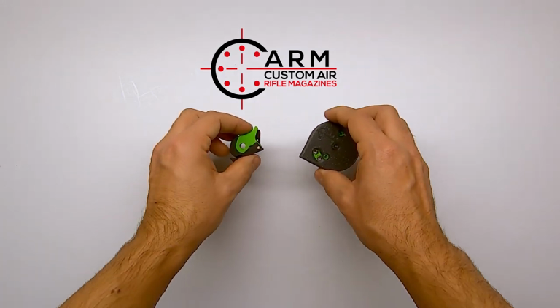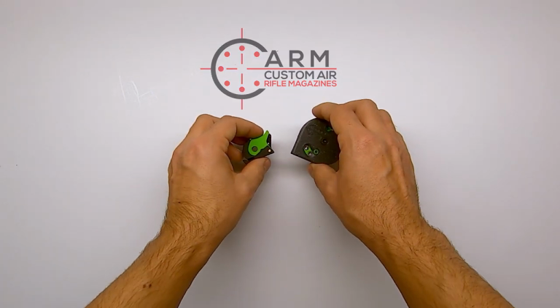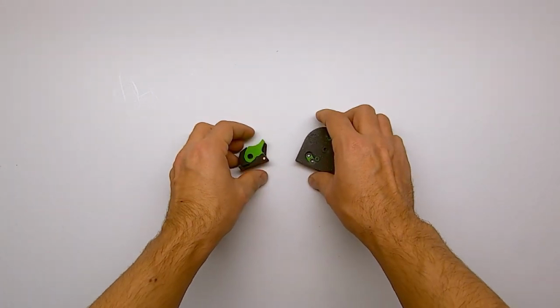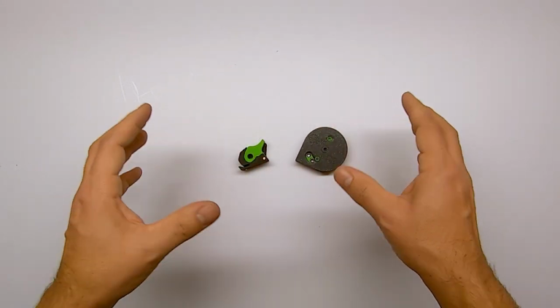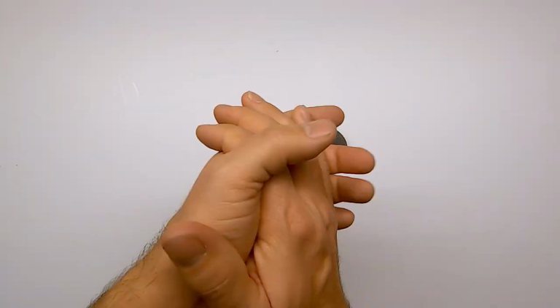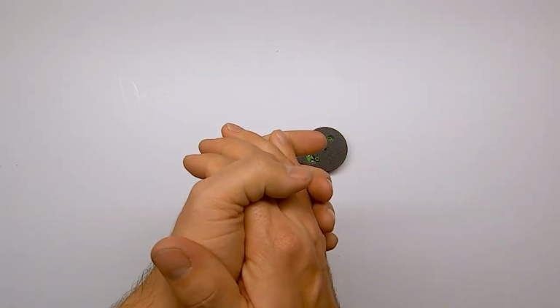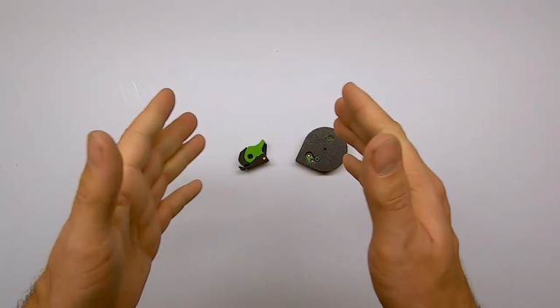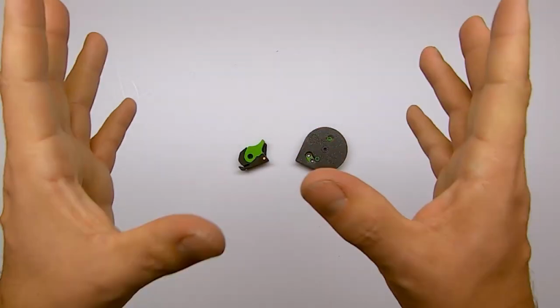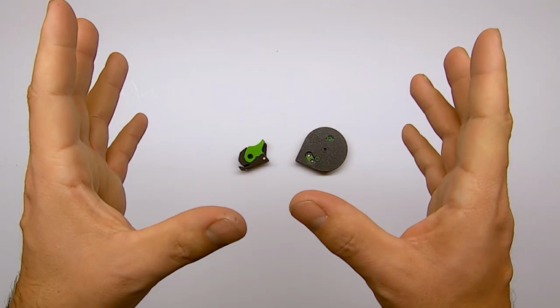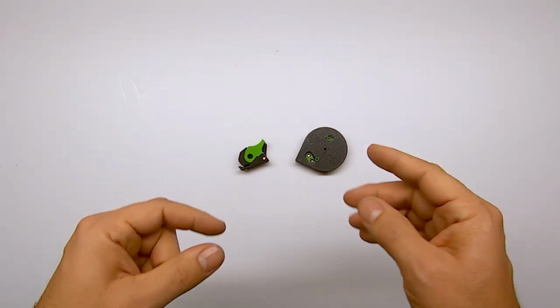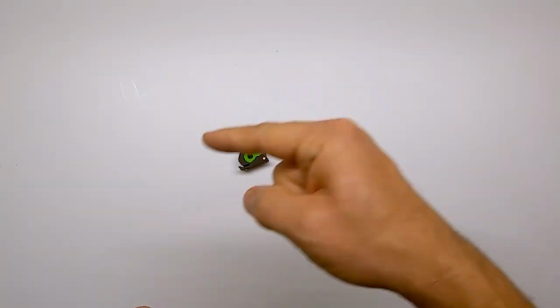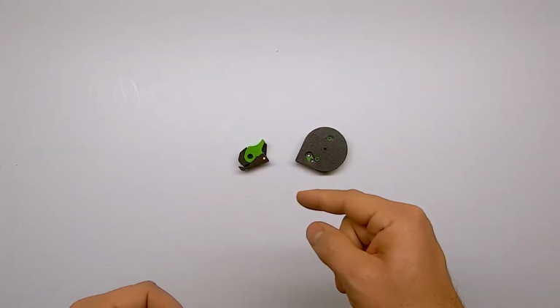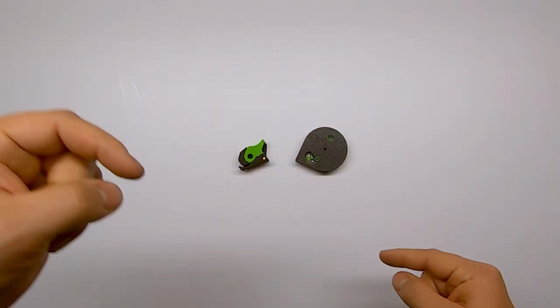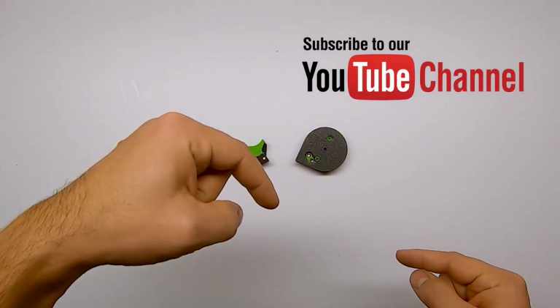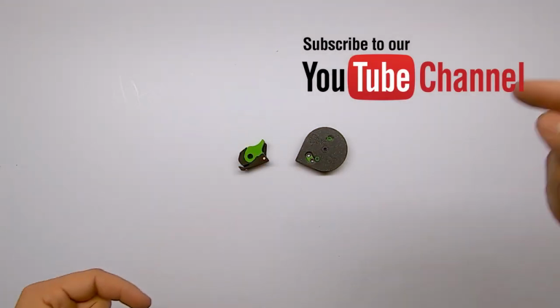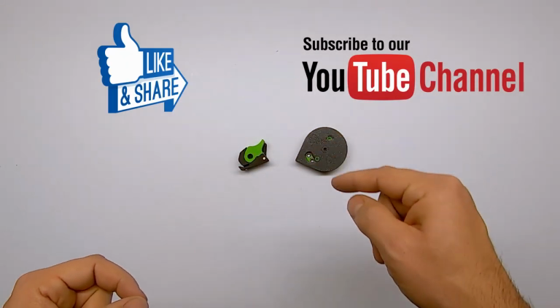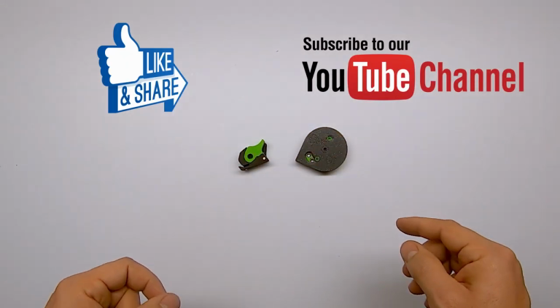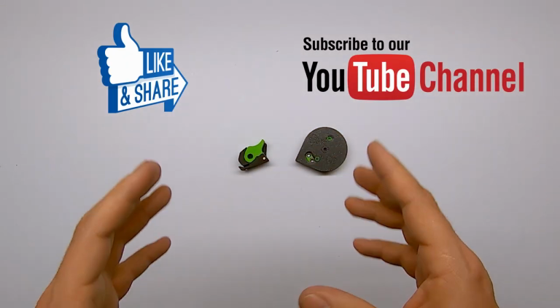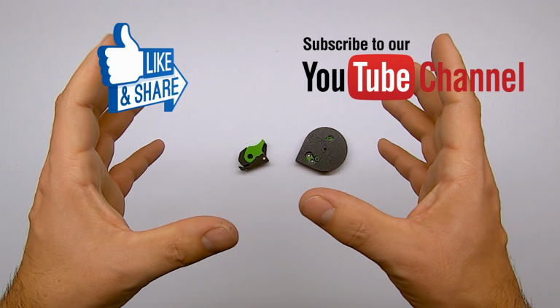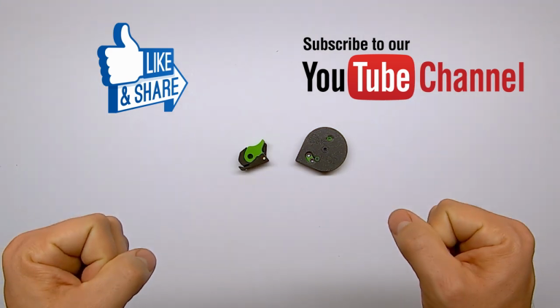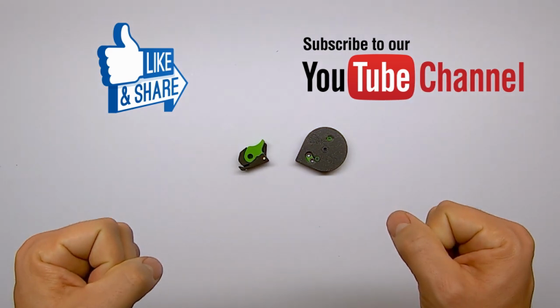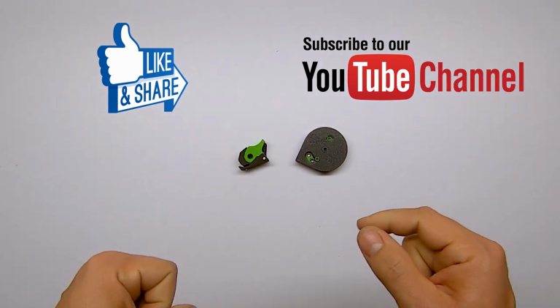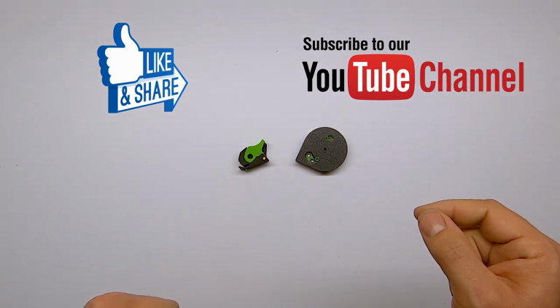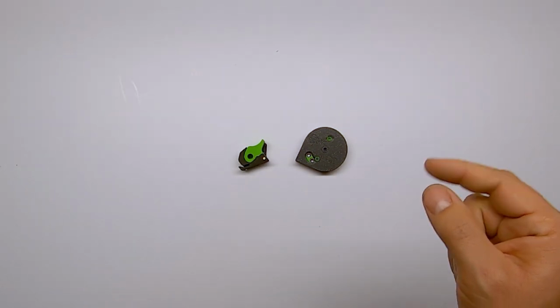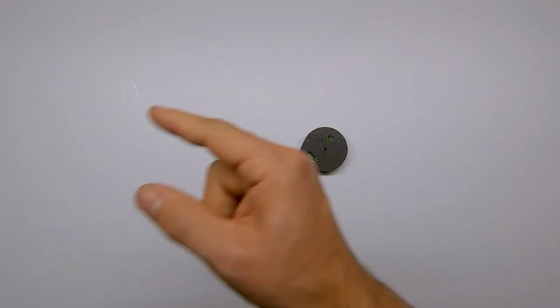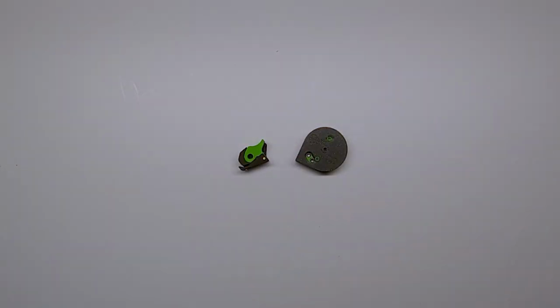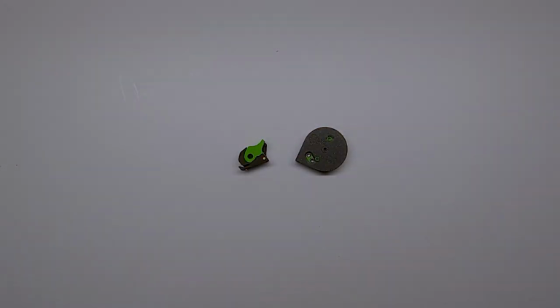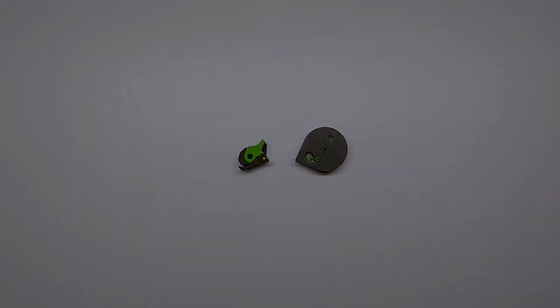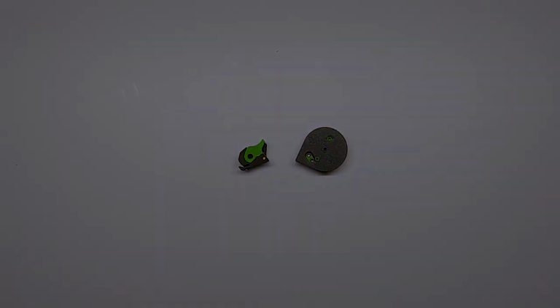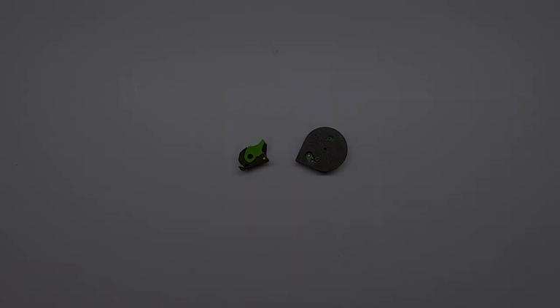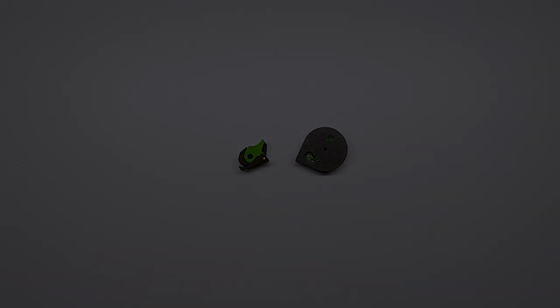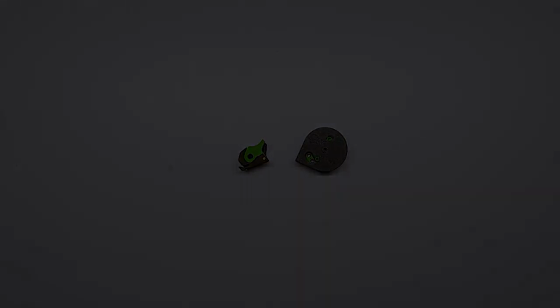With all this said, this wraps up the video for today. As always, thanks for watching. Help me make this channel grow by subscribing and liking this video. Also check out my other videos, and I will see you in the next one. Bye!